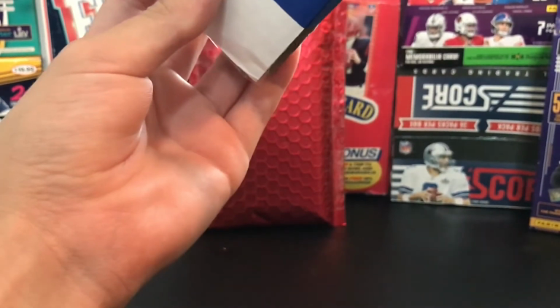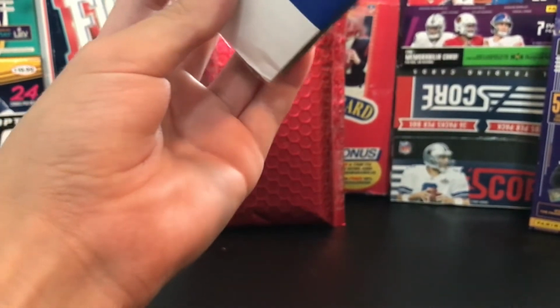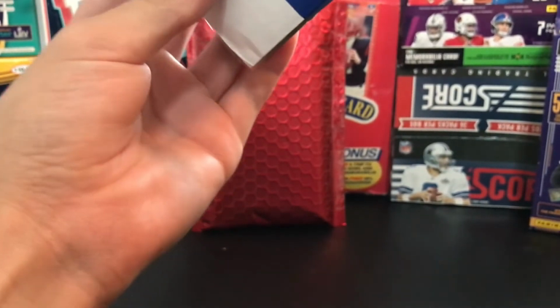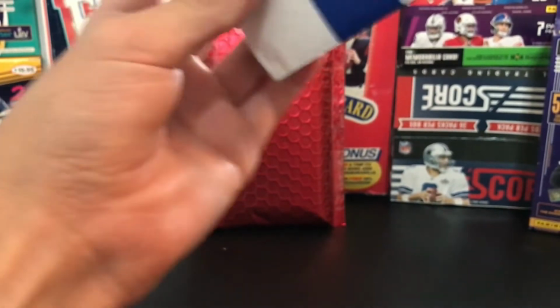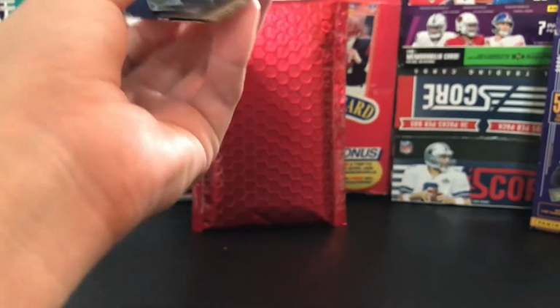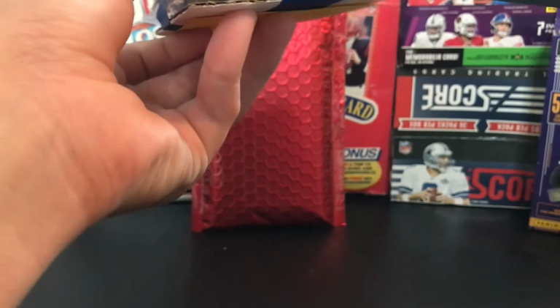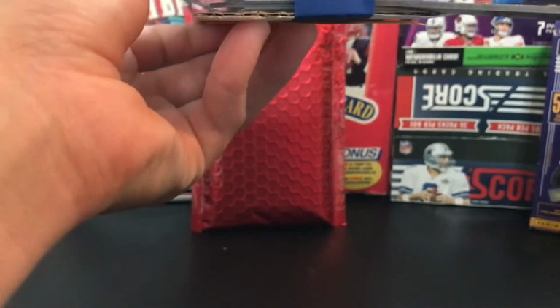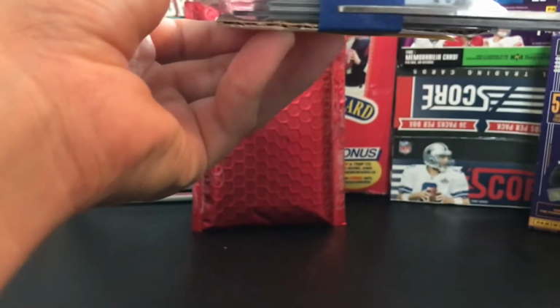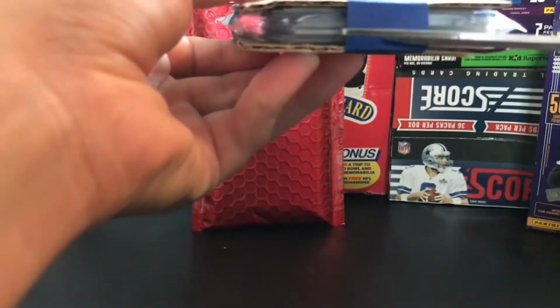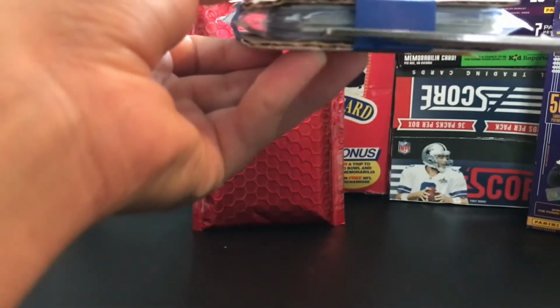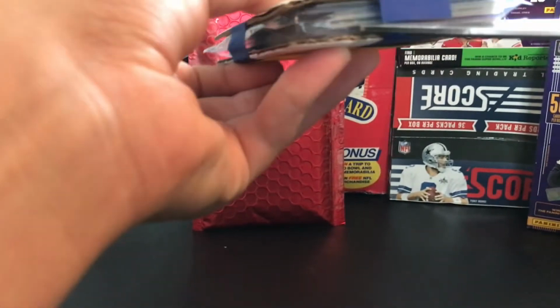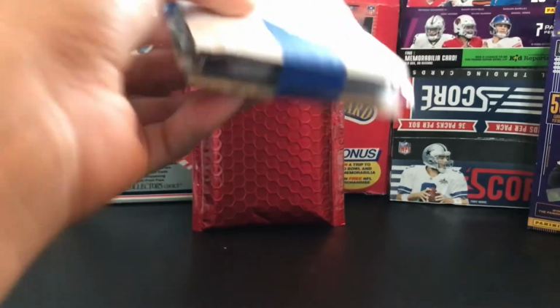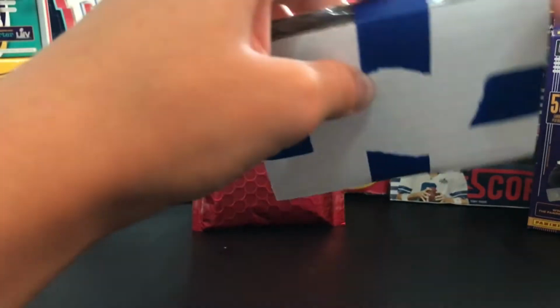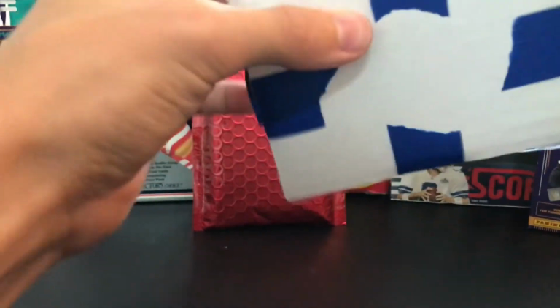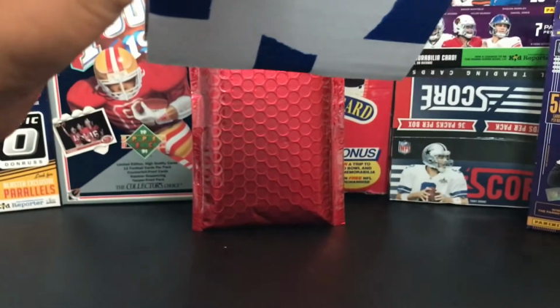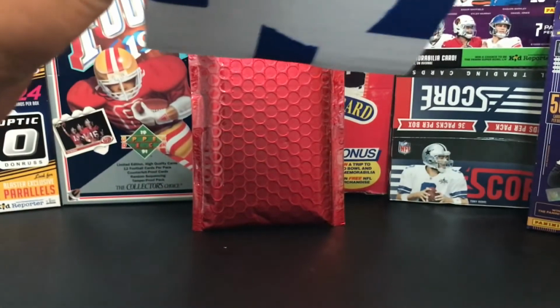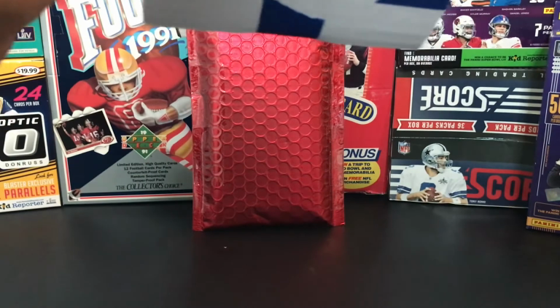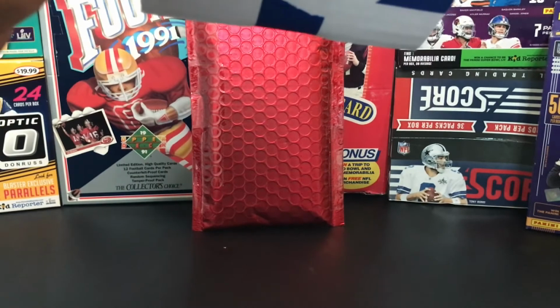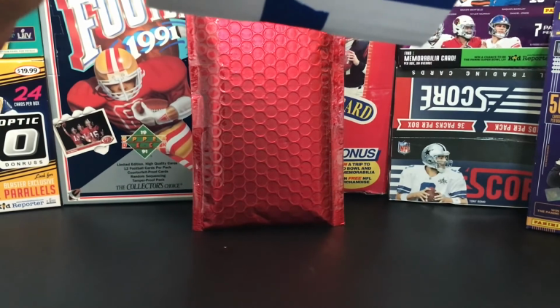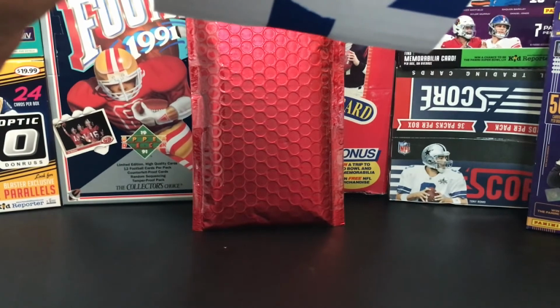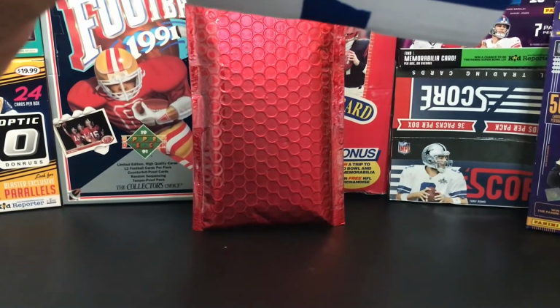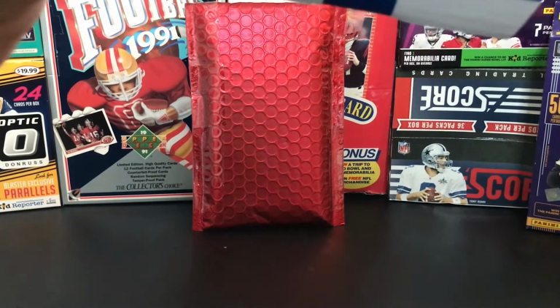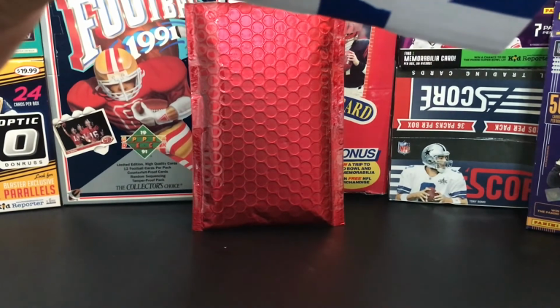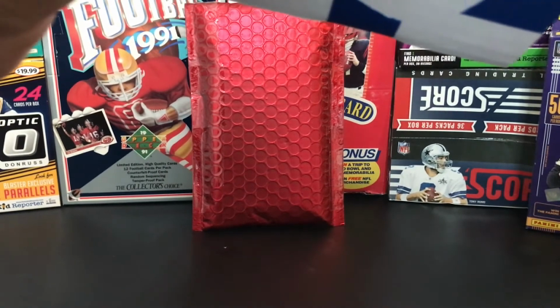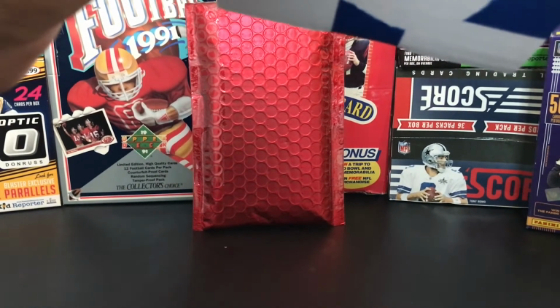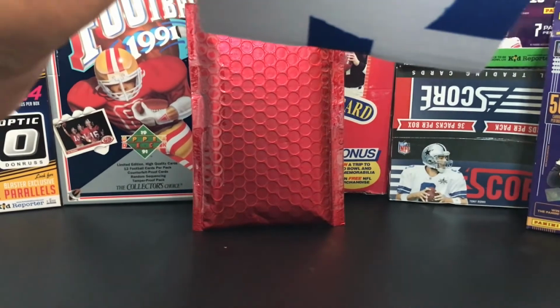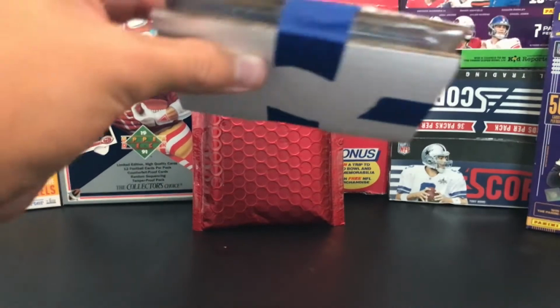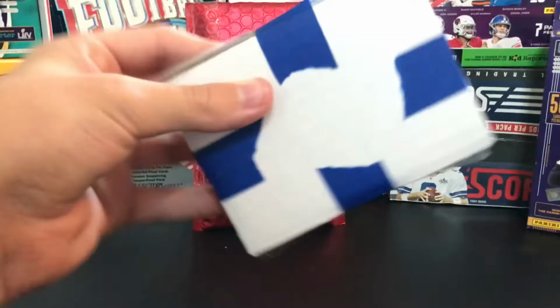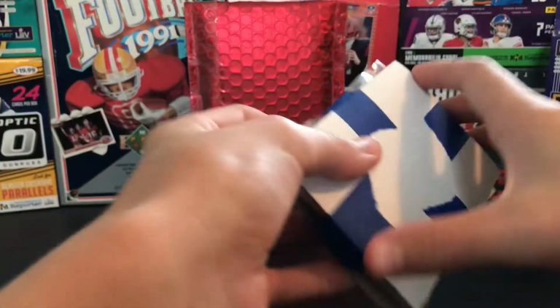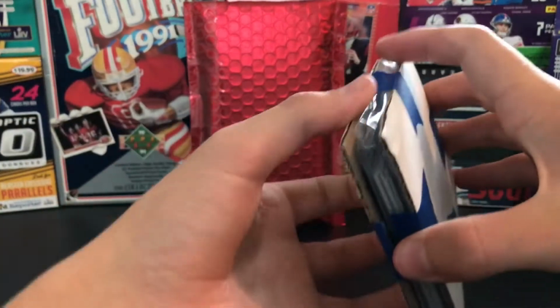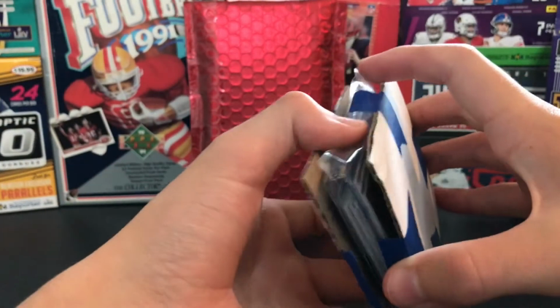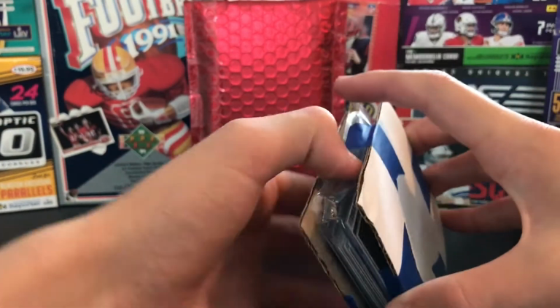I'll just try to quickly cut this tape. I hope they don't mess up and cut the cards, because I do that sometimes. One lot I actually did cut a card up, so I don't want to do that again.